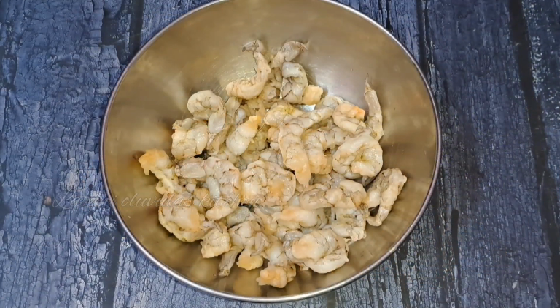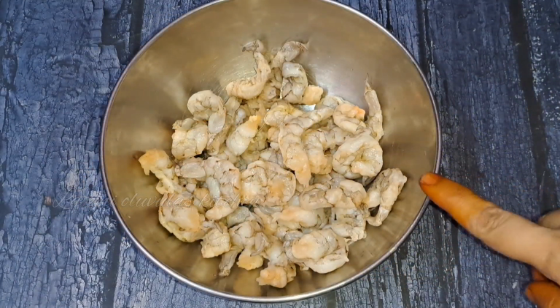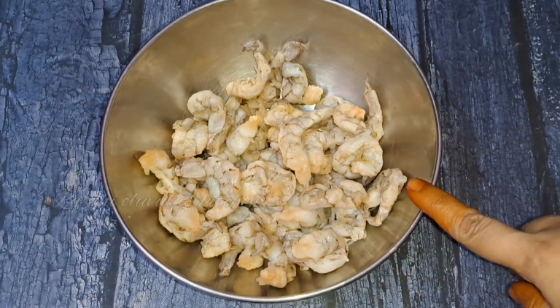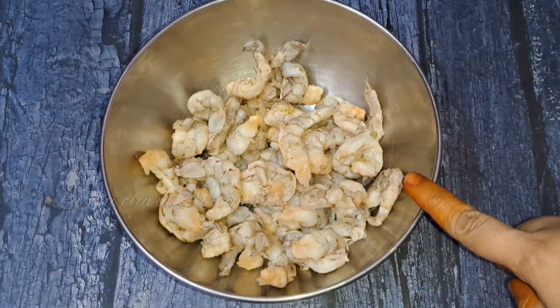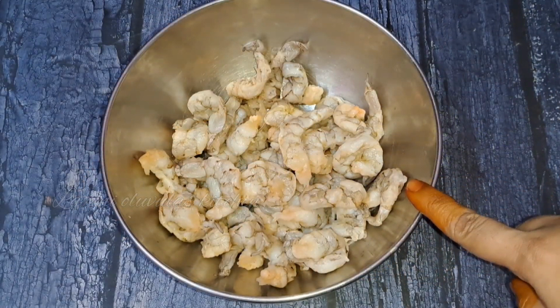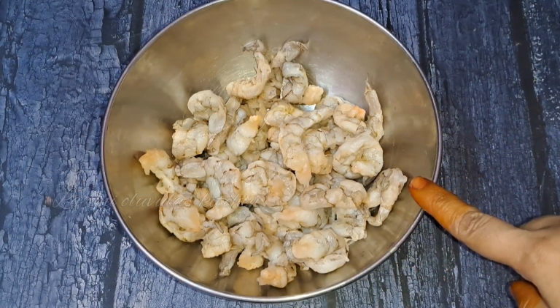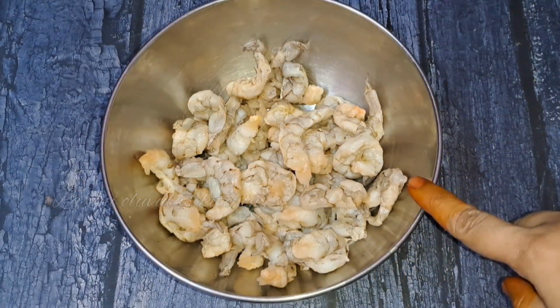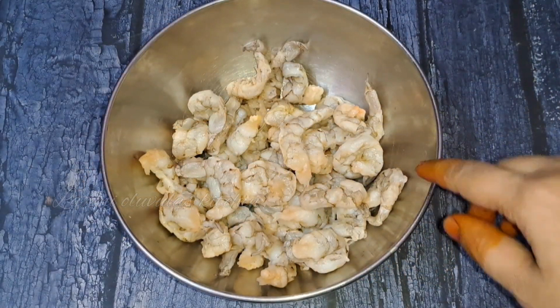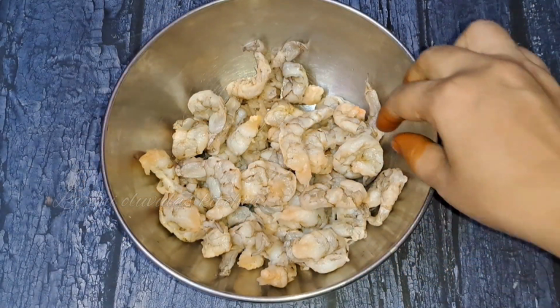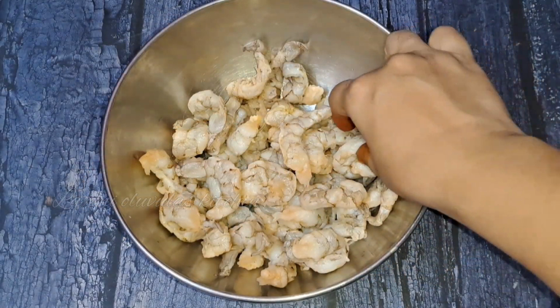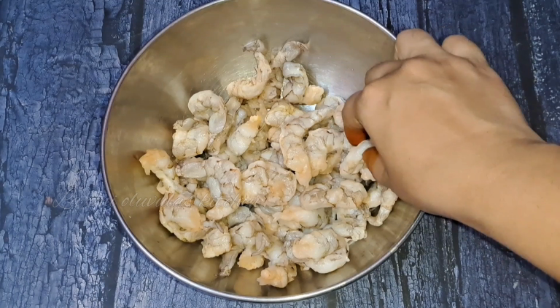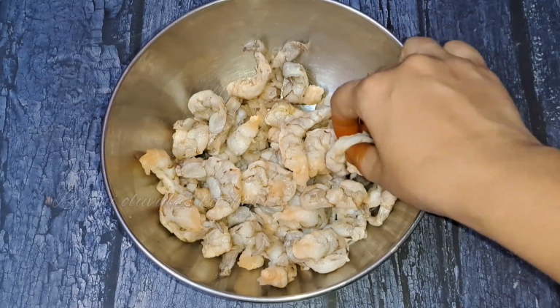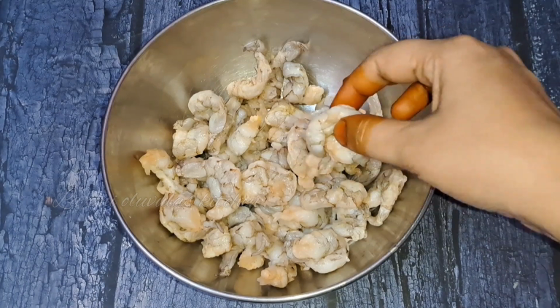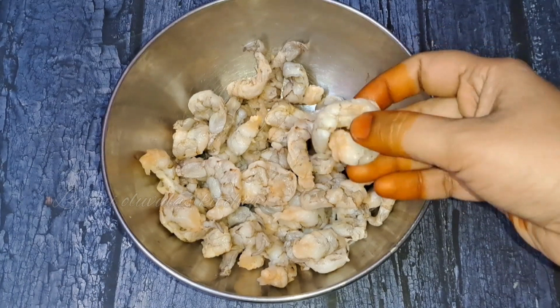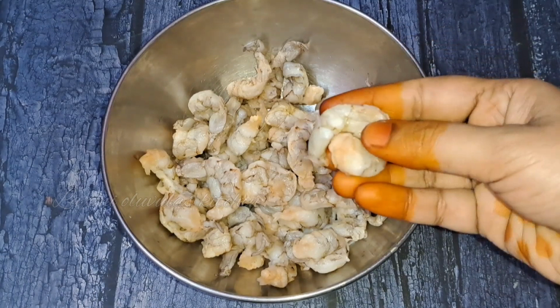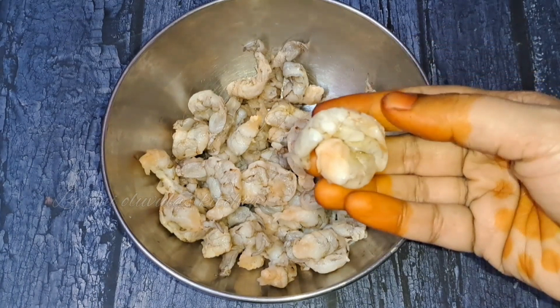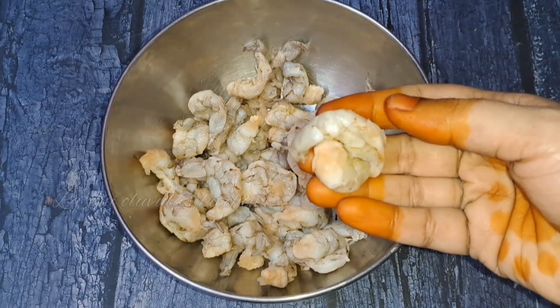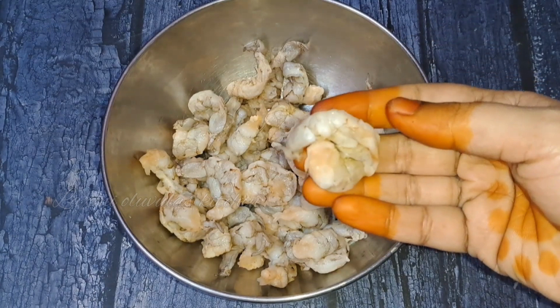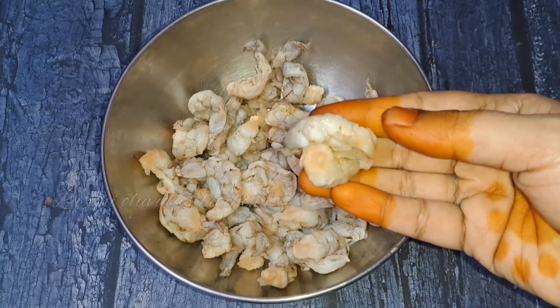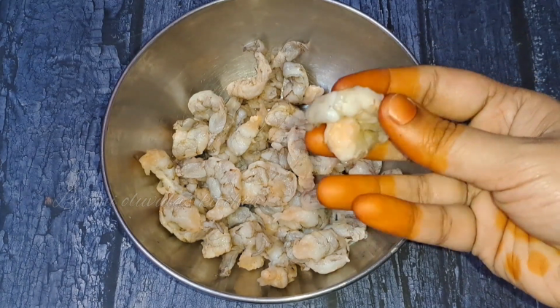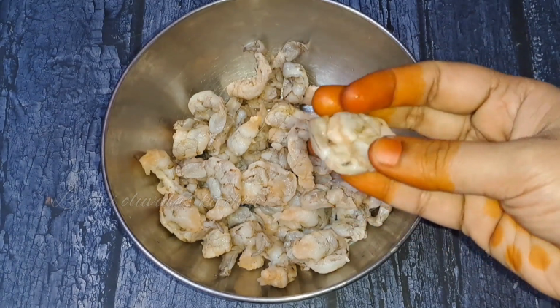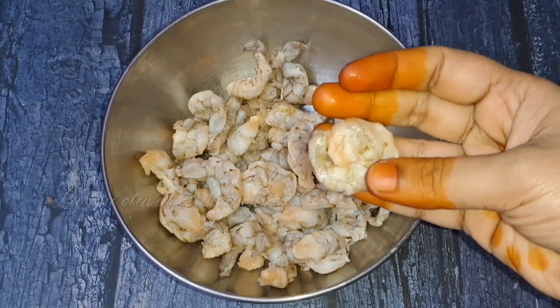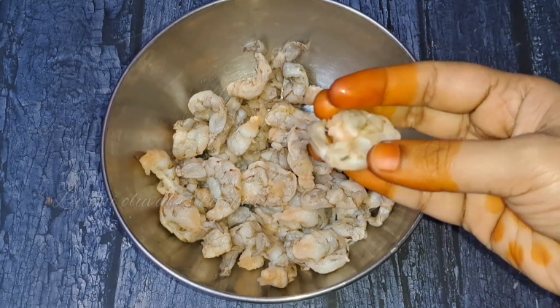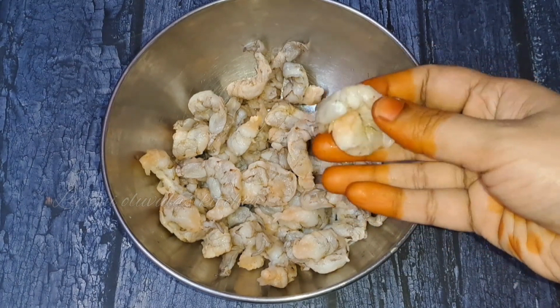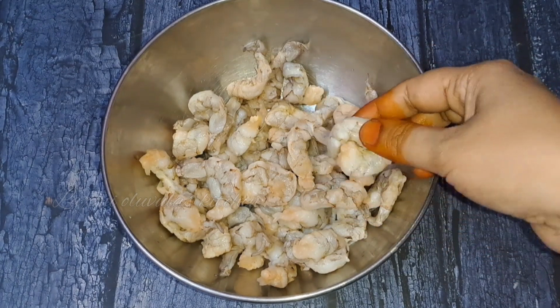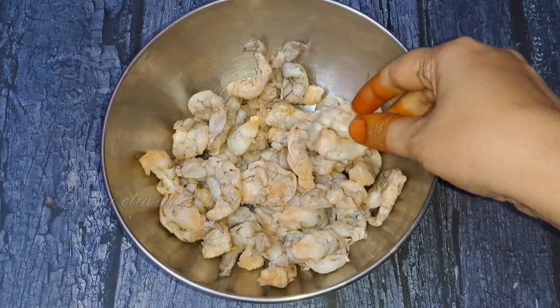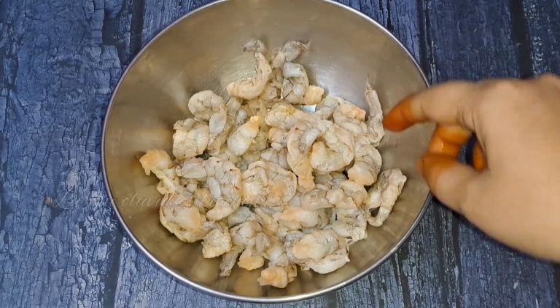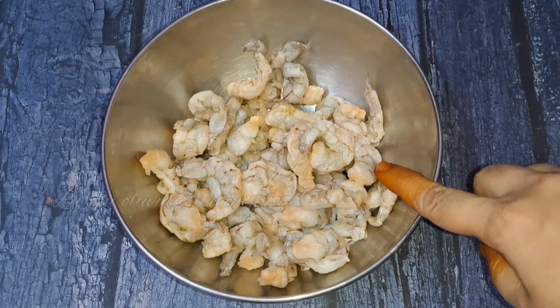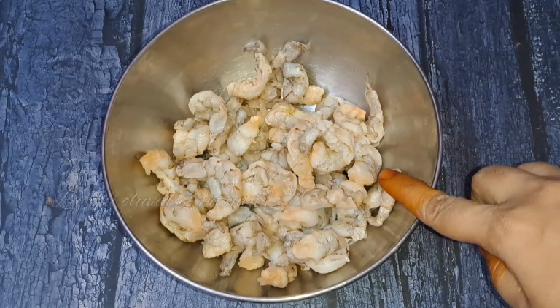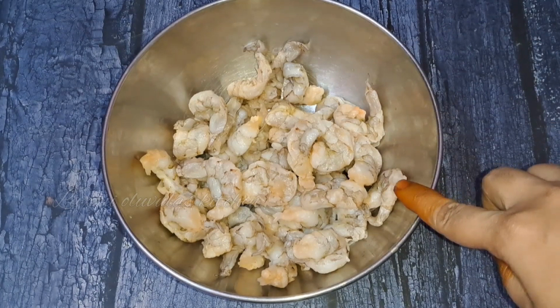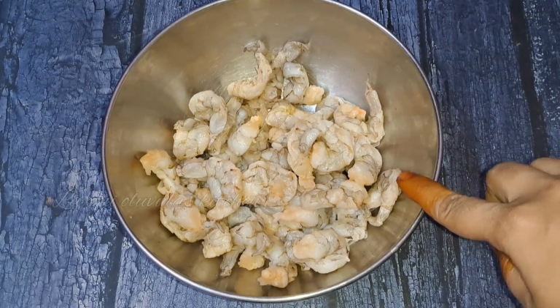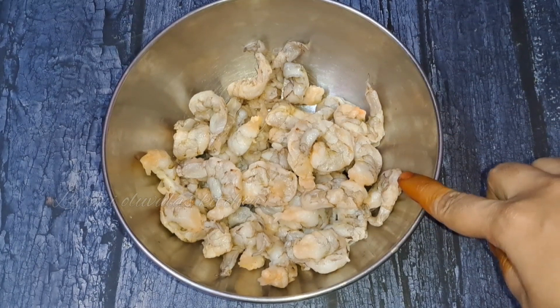I am going to fry it at a small scale. I will fry it a little medium size. When I fry it,